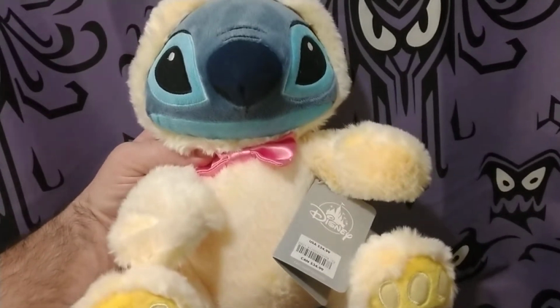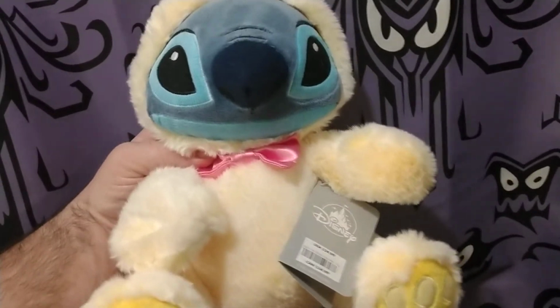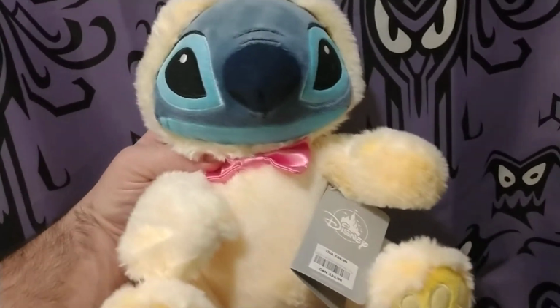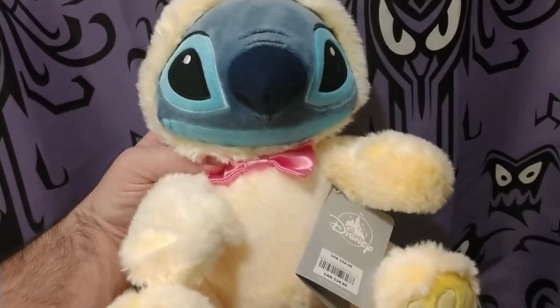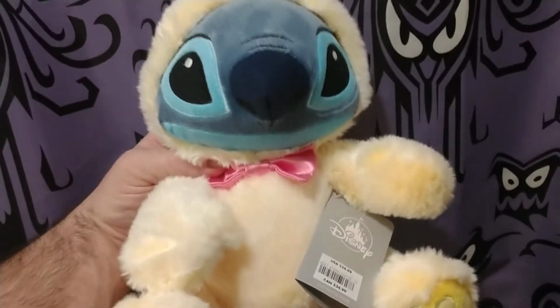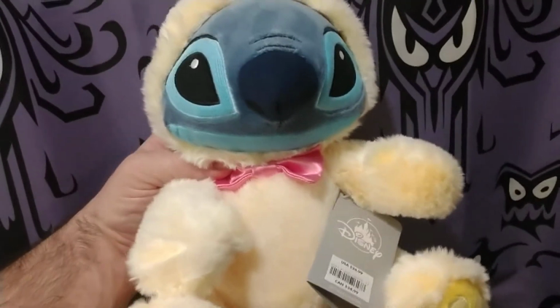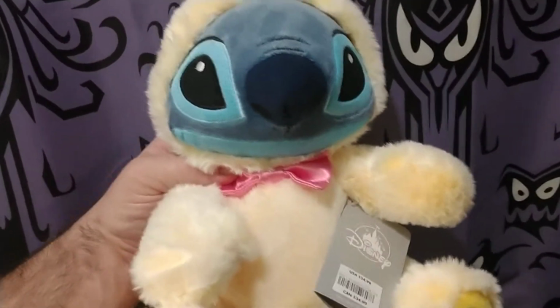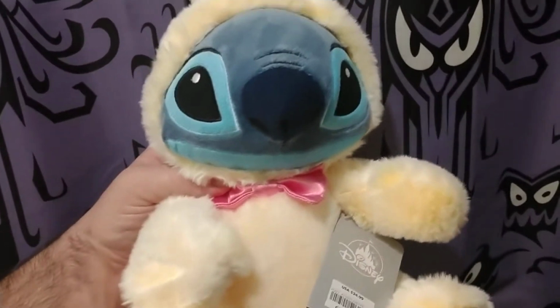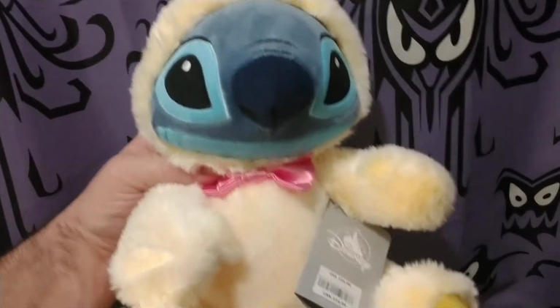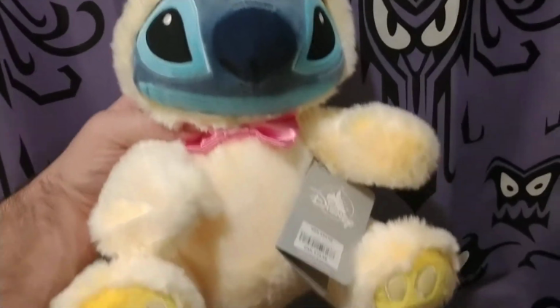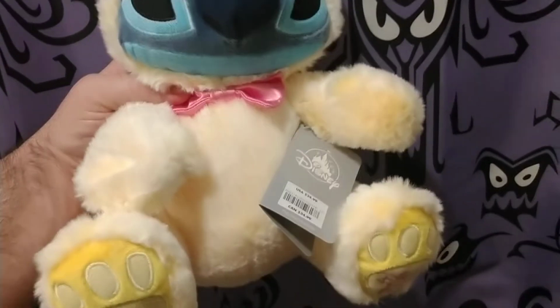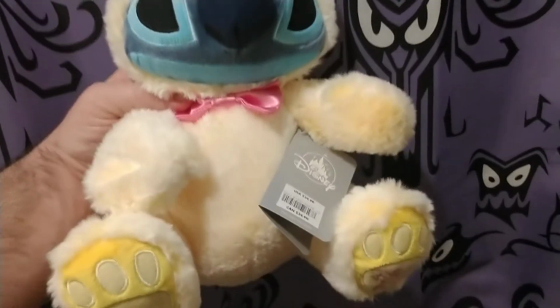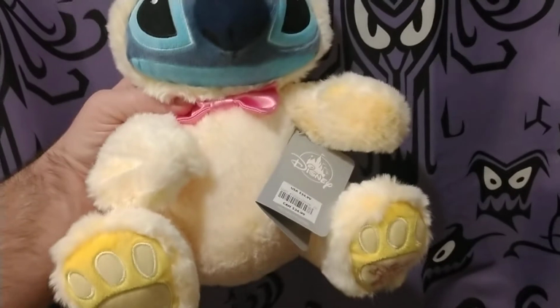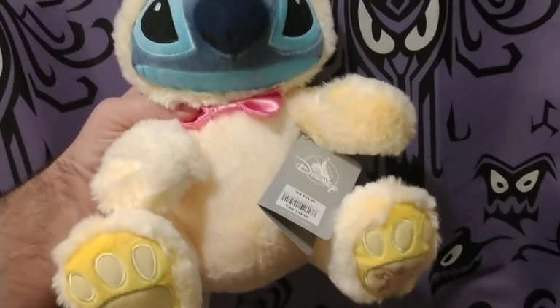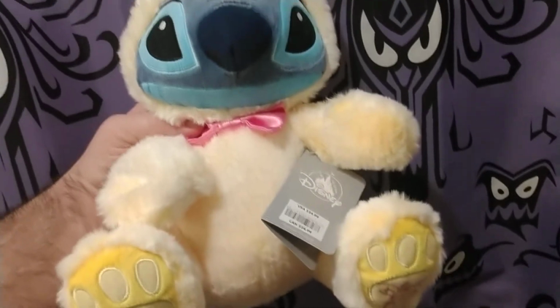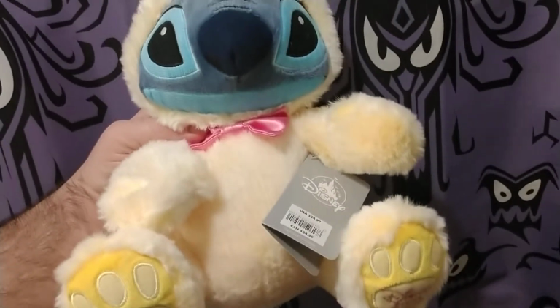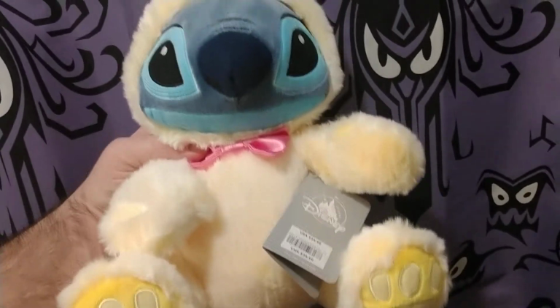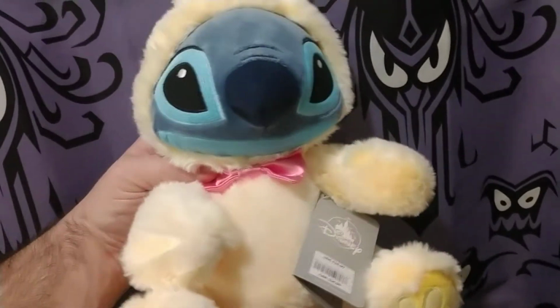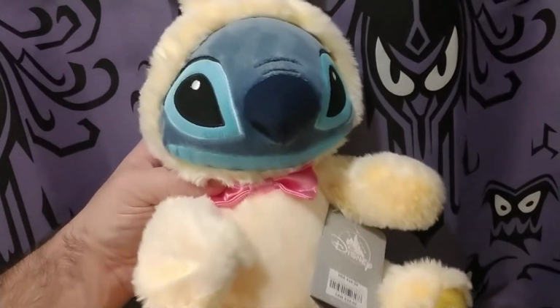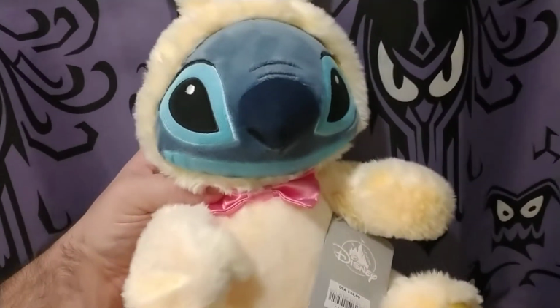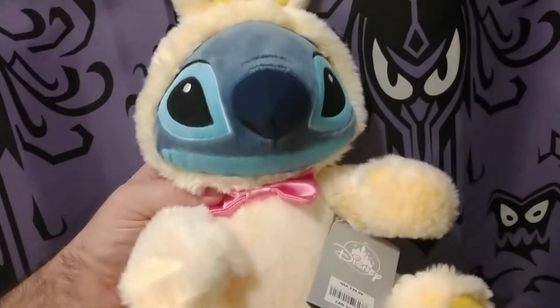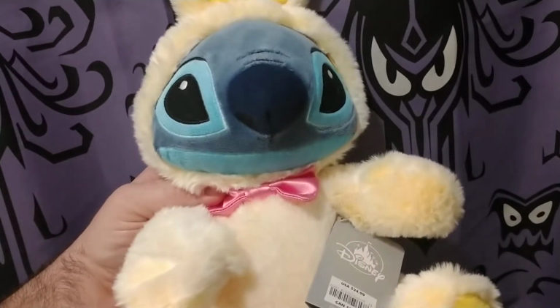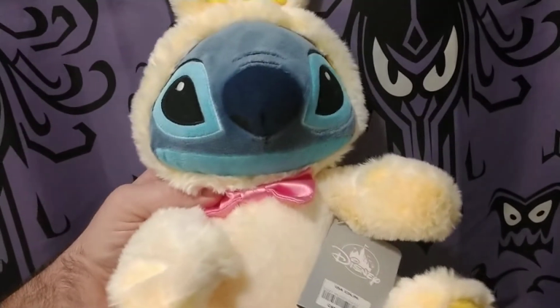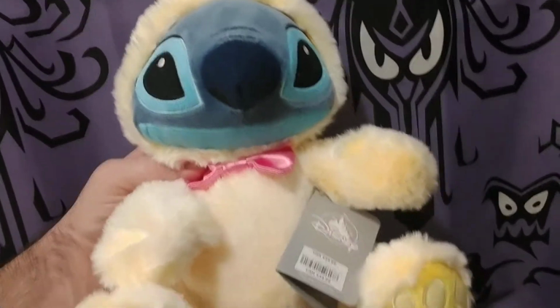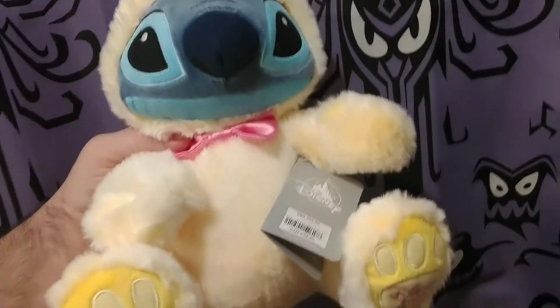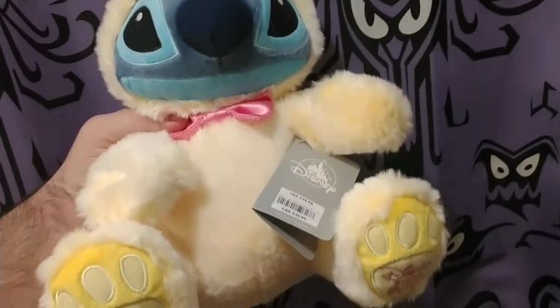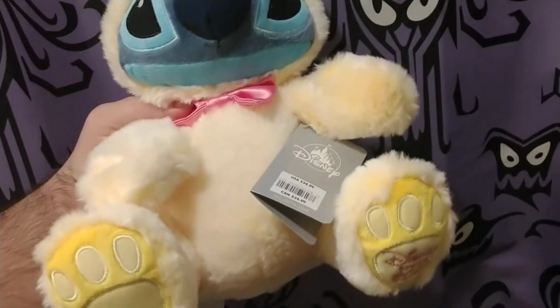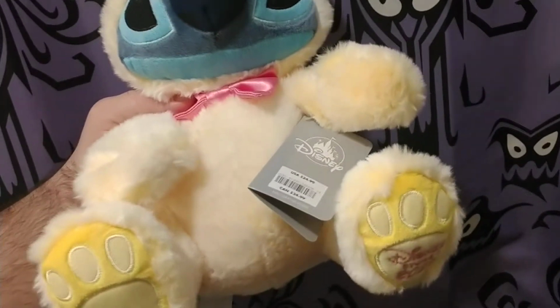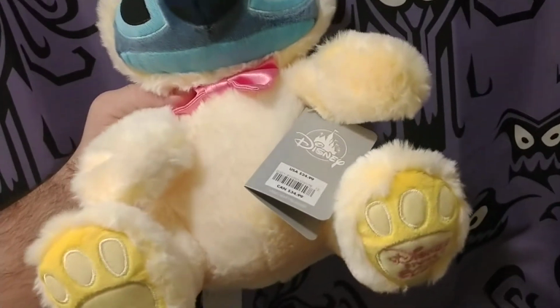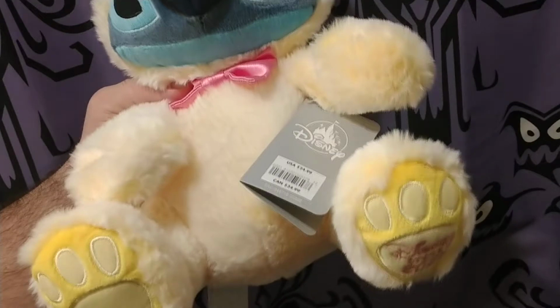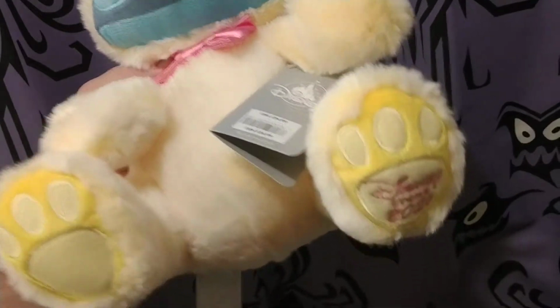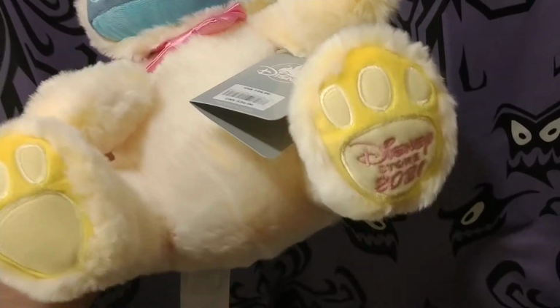There's even a Mickey Mouse, and there are other ones, including Winnie the Pooh. Eventually, hopefully, we'll pick up more. We wanted to show you guys this awesome one.